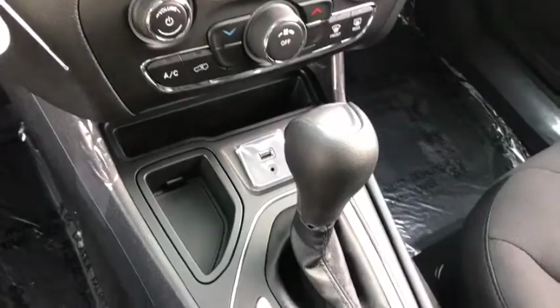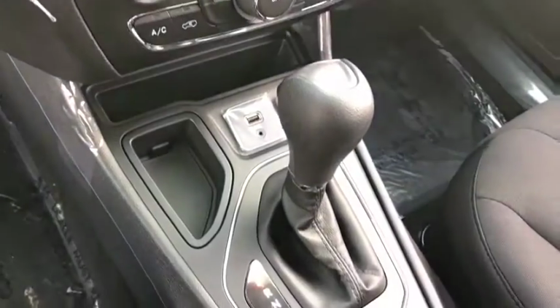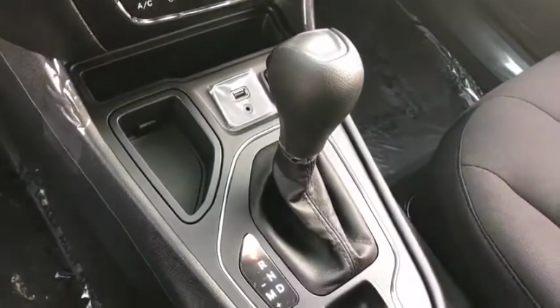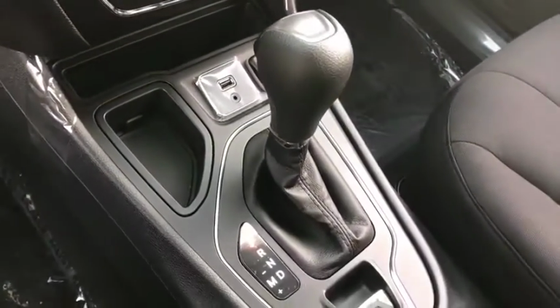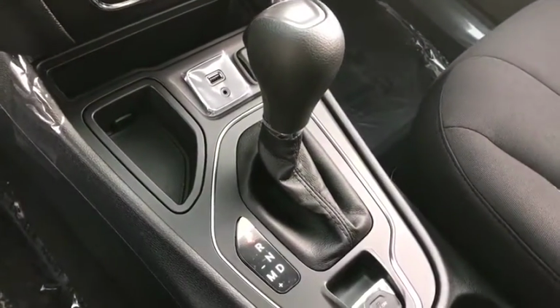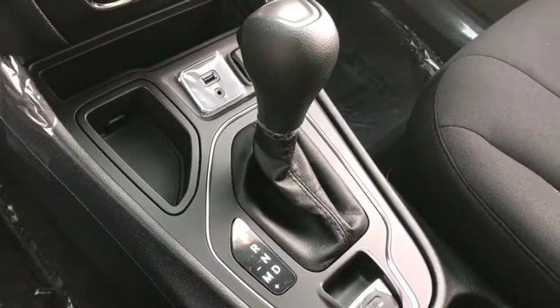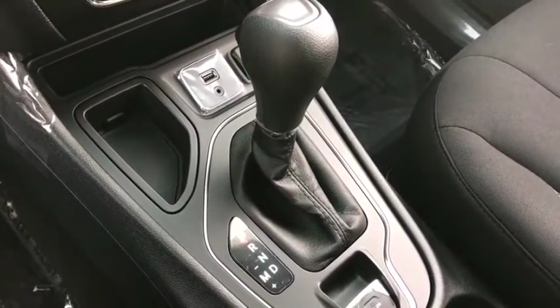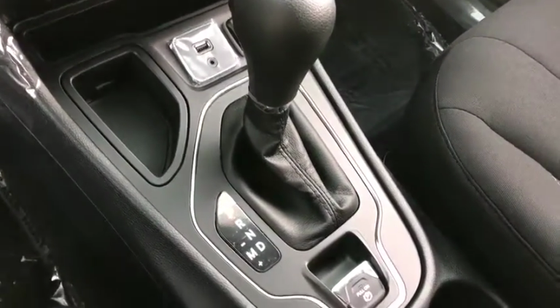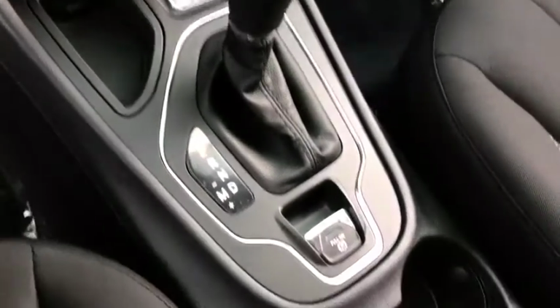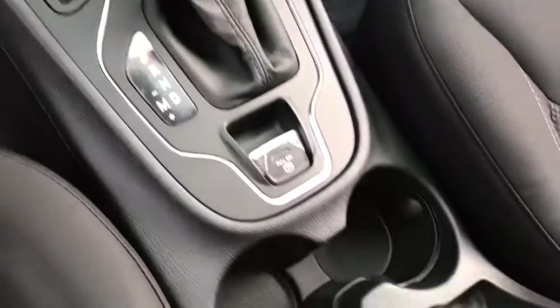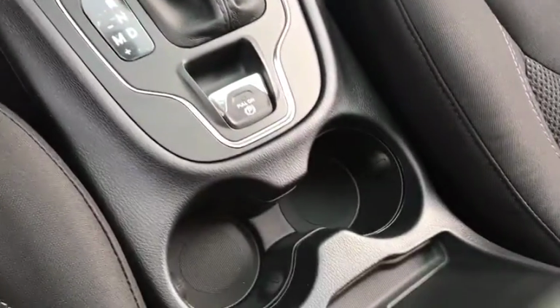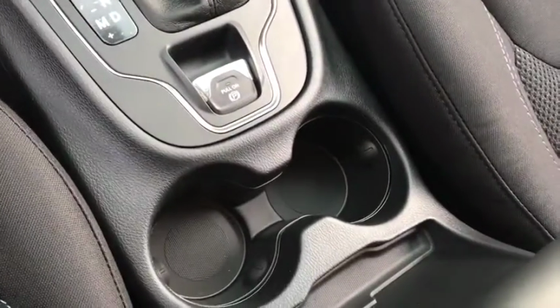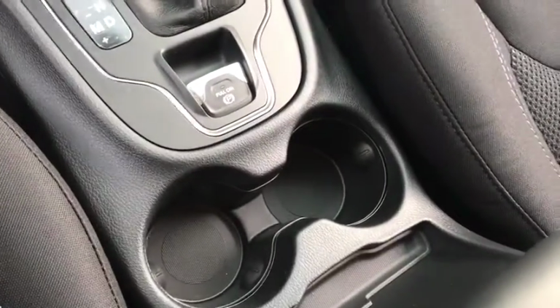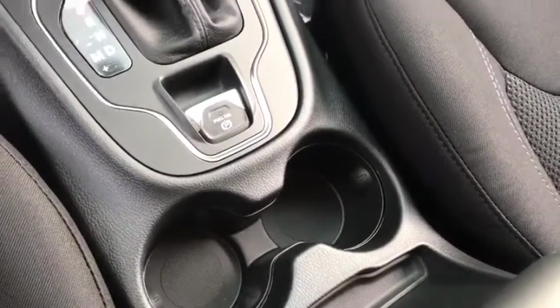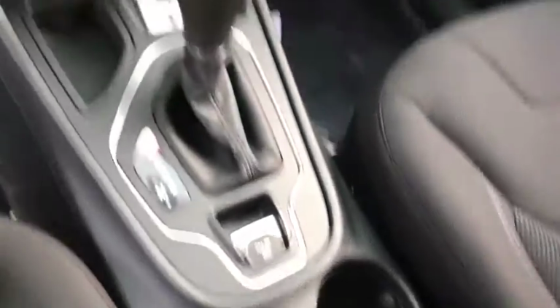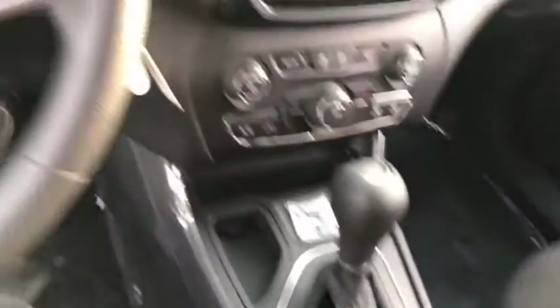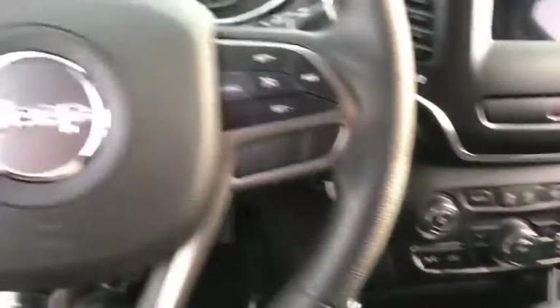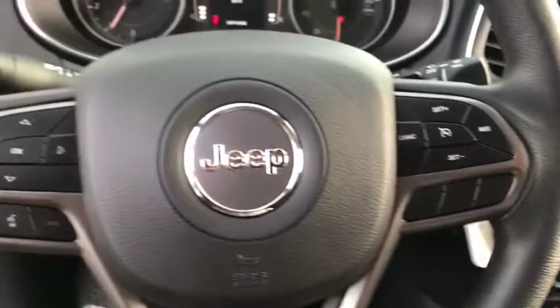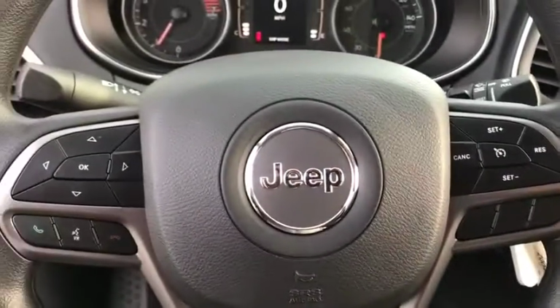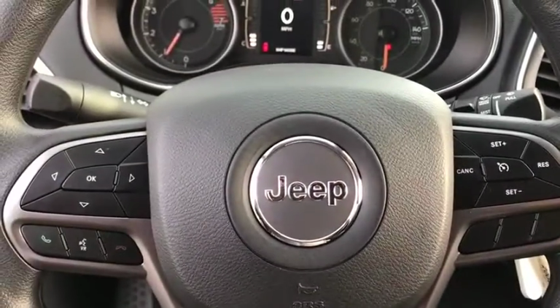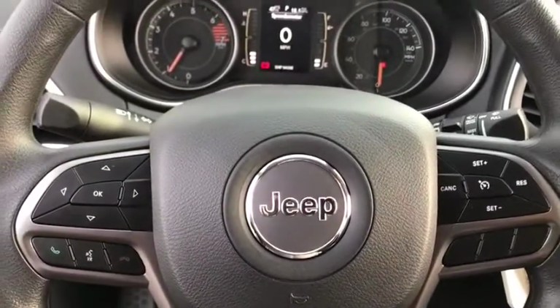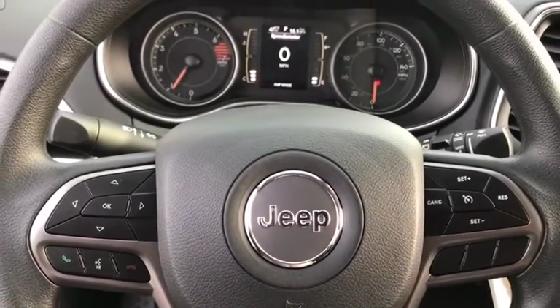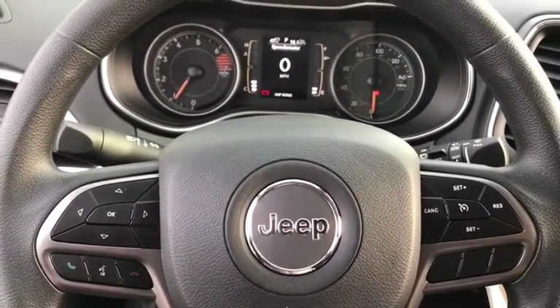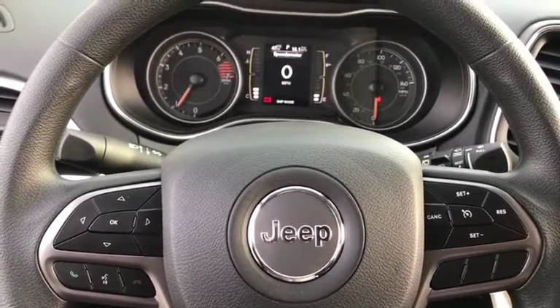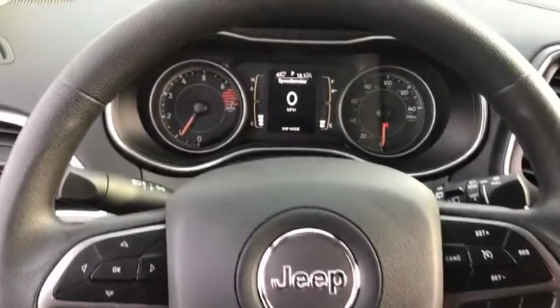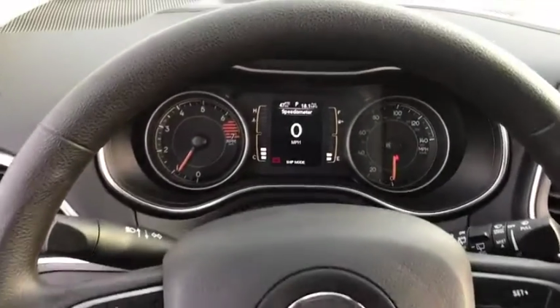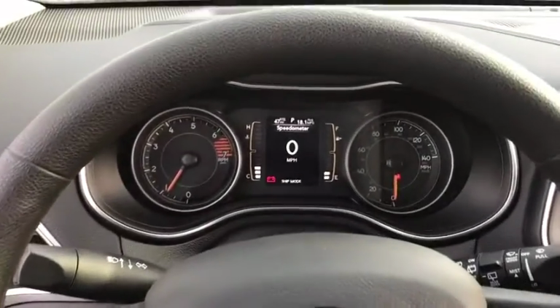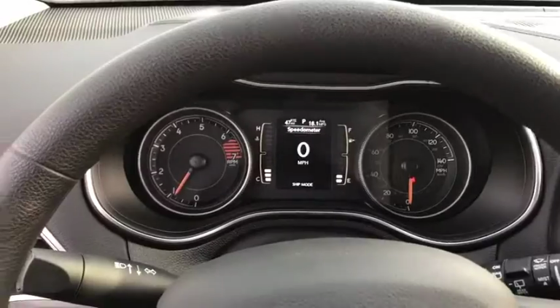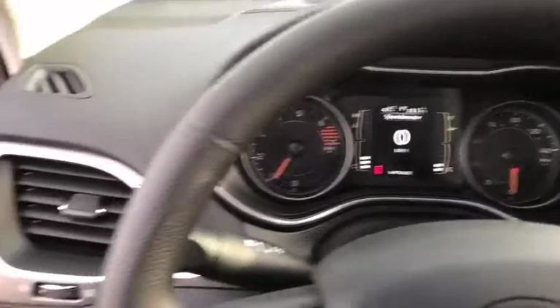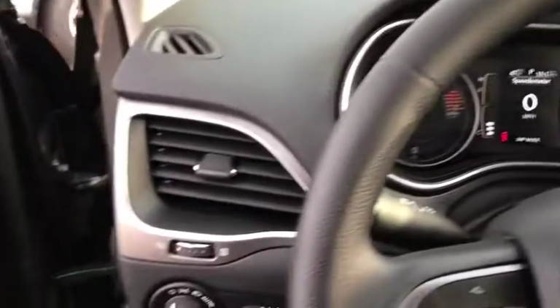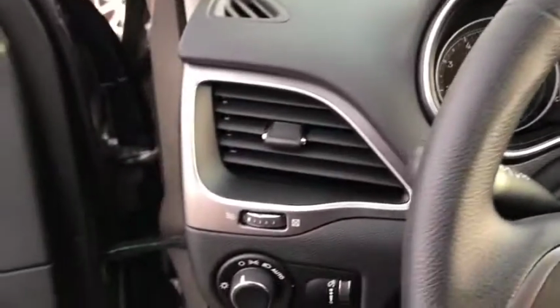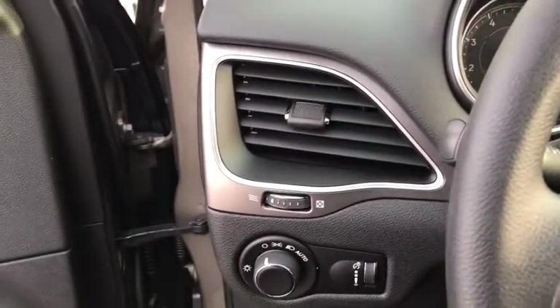Floor mats, cruise control, aluminum wheels, four-wheel disc brakes, AM-FM stereo radio, rear defrost, front-wheel drive, power door locks, MP3 player, trip computer, fog lamps.